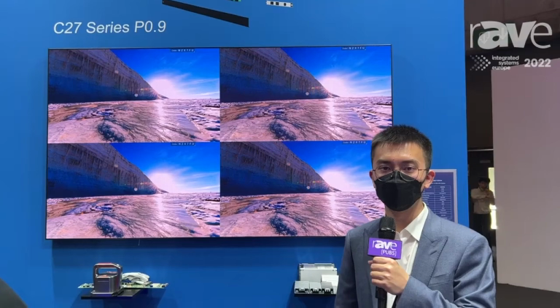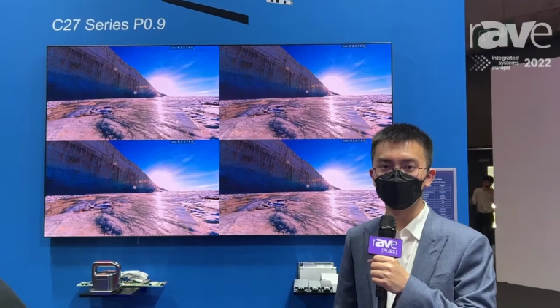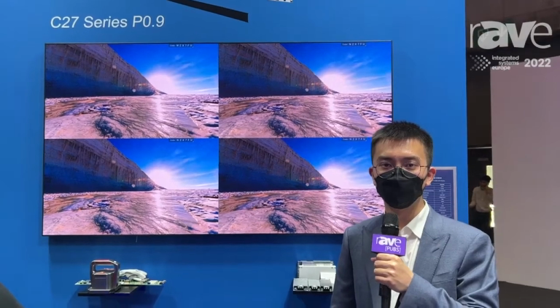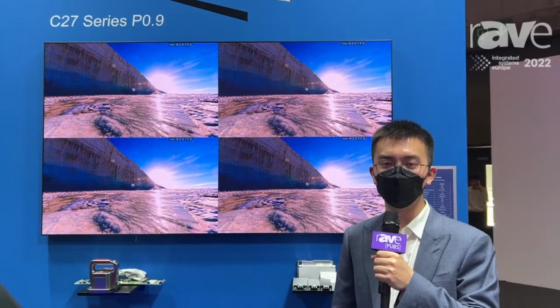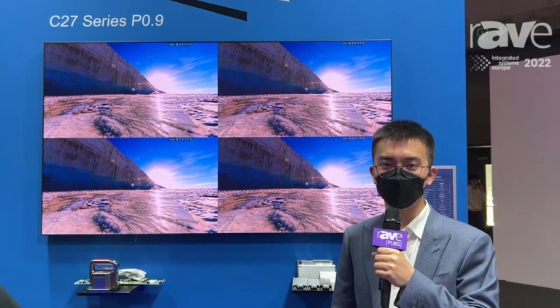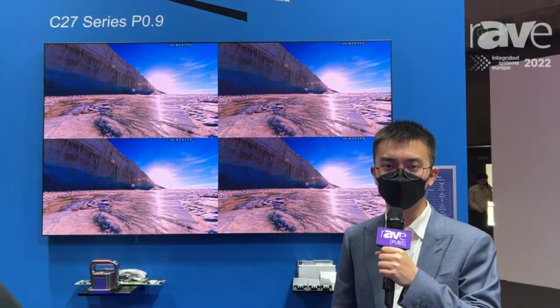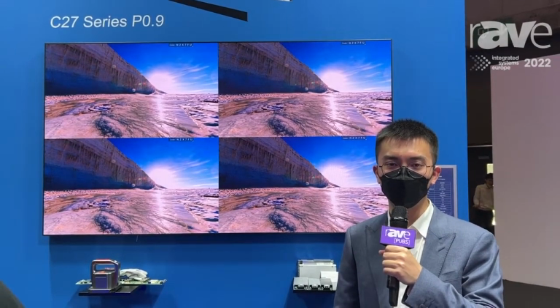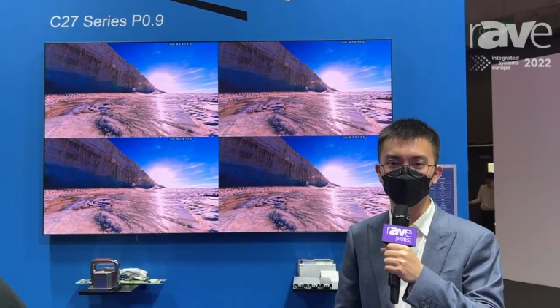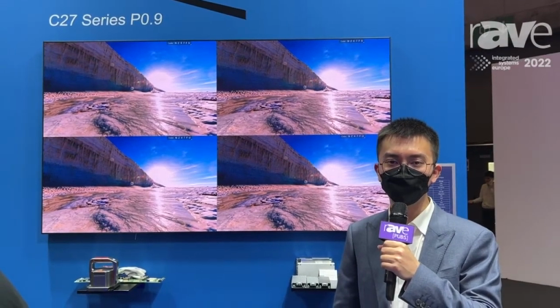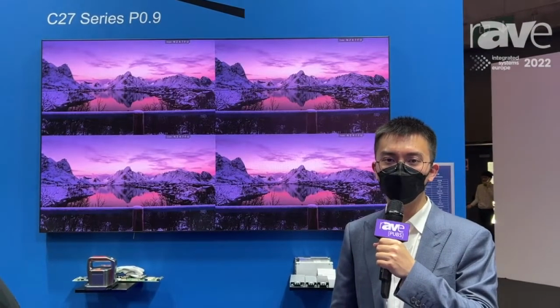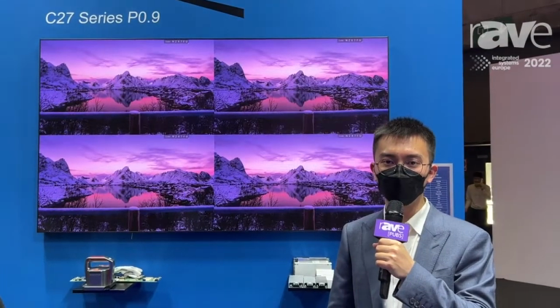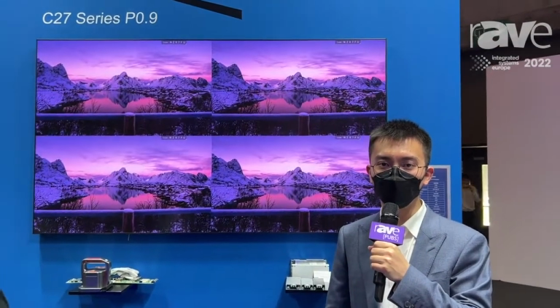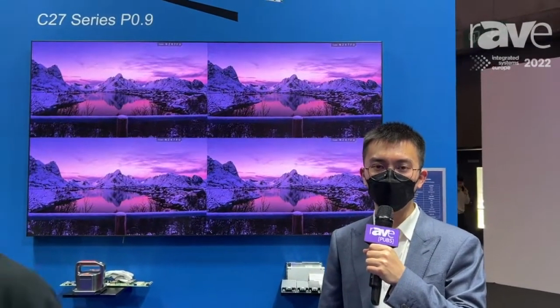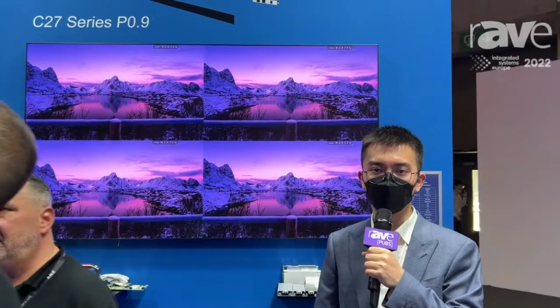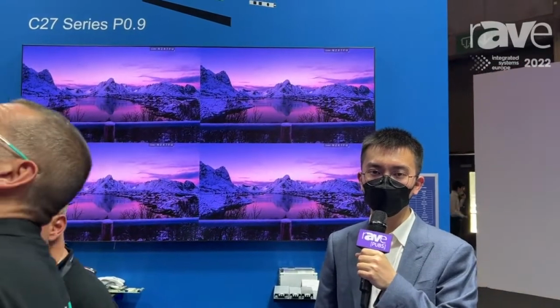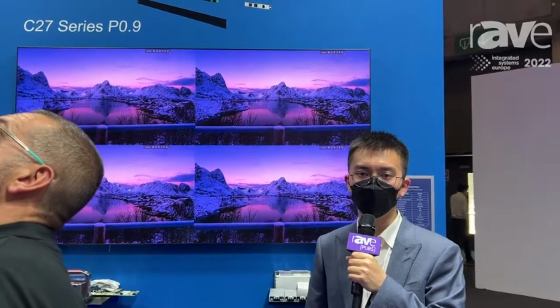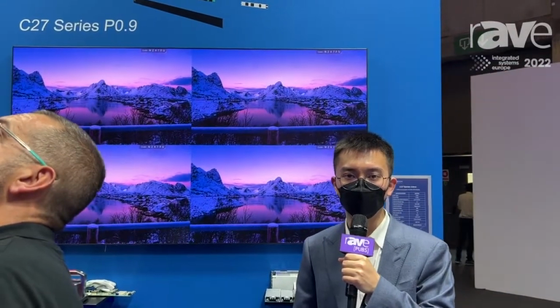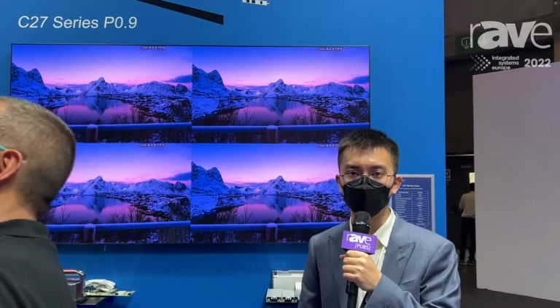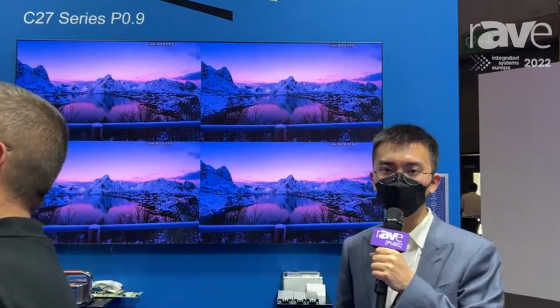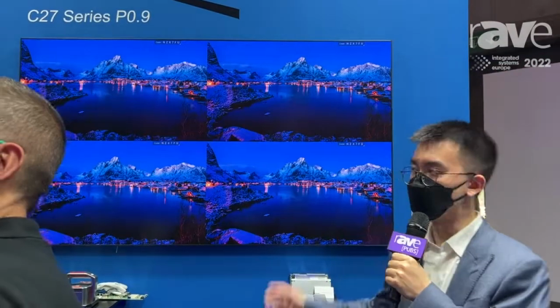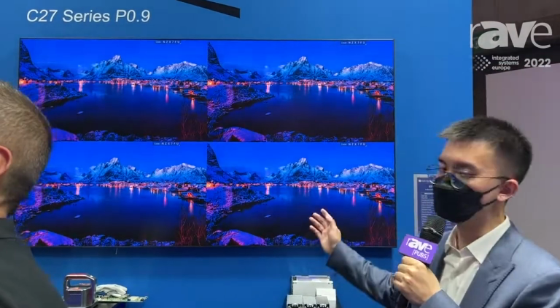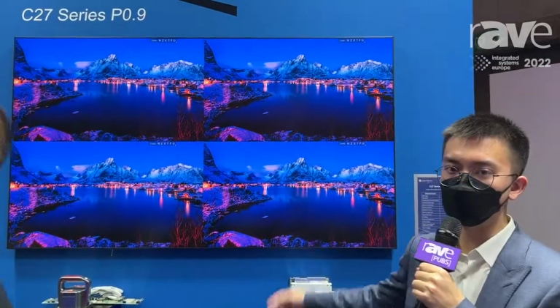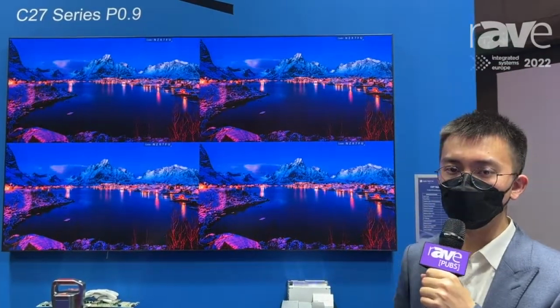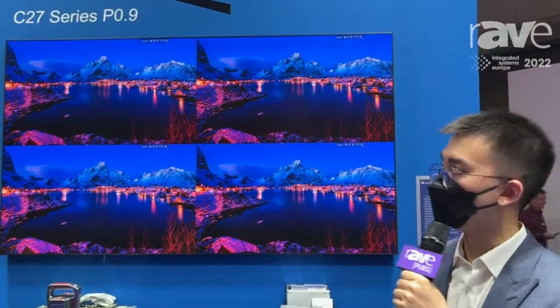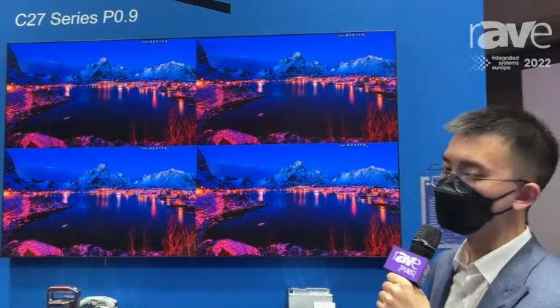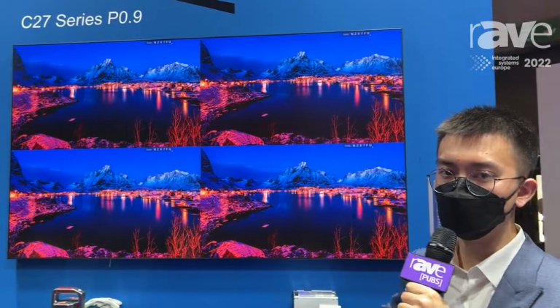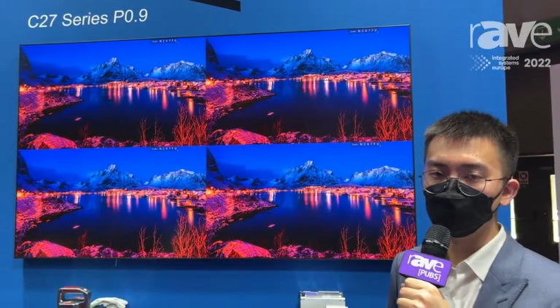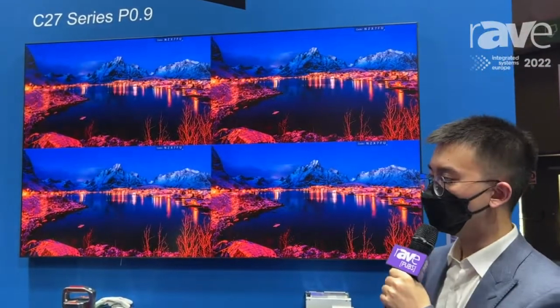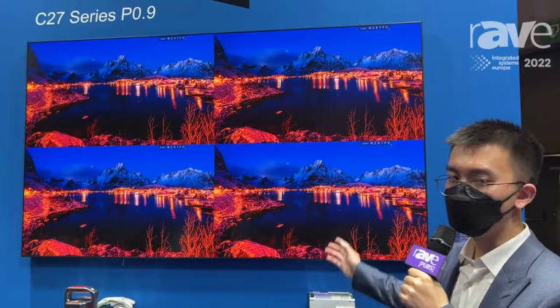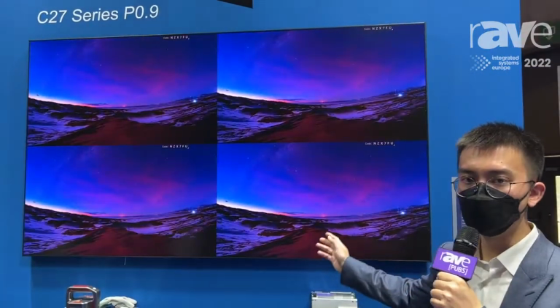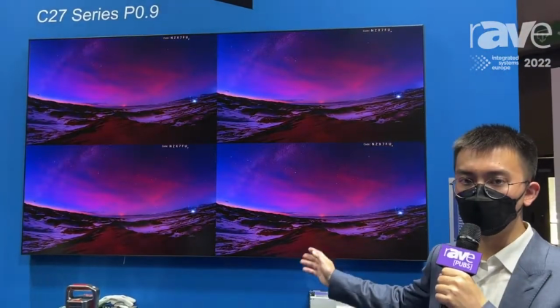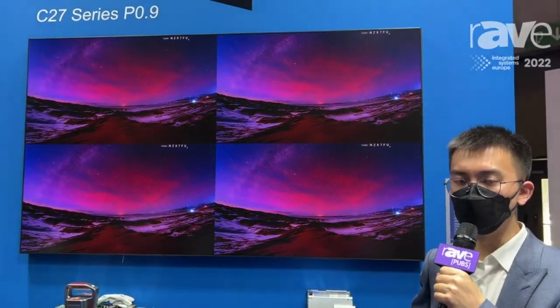Hello everyone, this is BlueSlan from QS Tech. For this year's ISE in Barcelona, we also bring our COB series product, which is called C27, 0.9 millimeter pixel pitch.